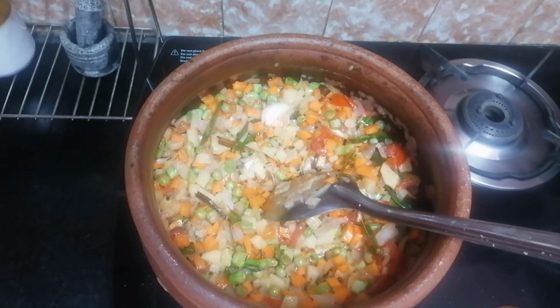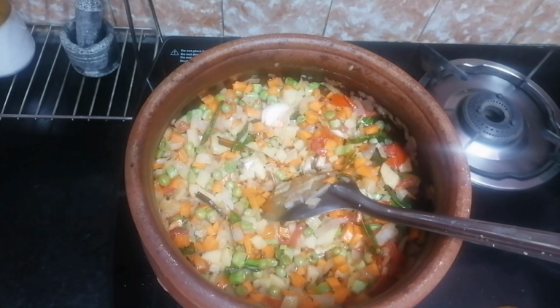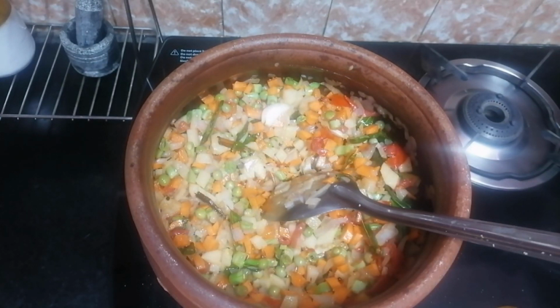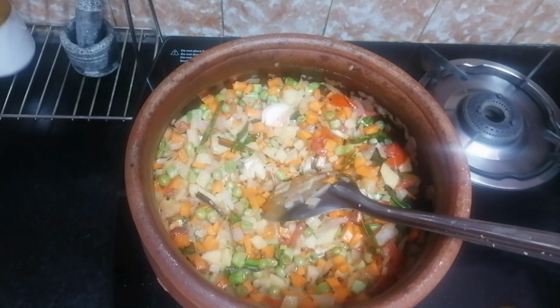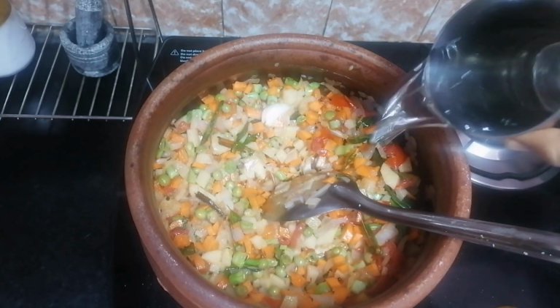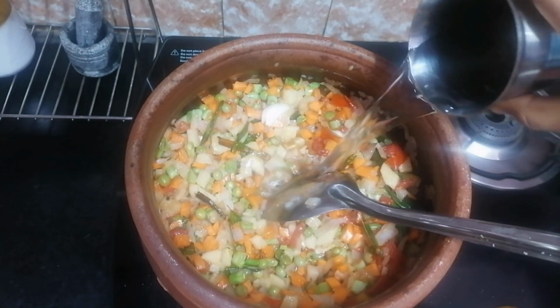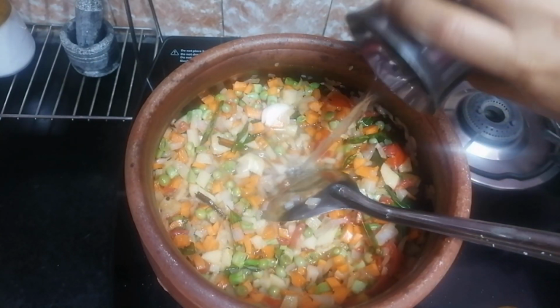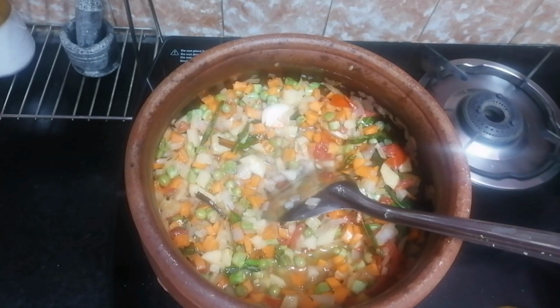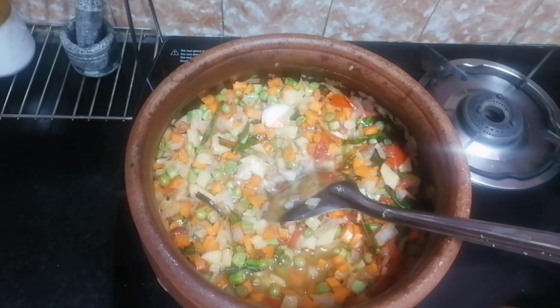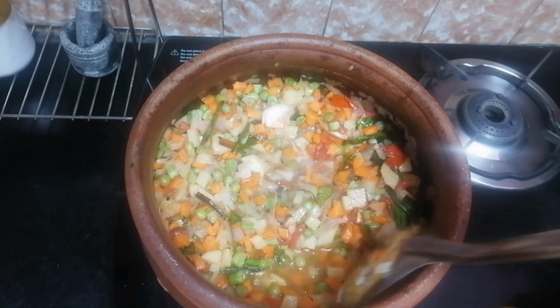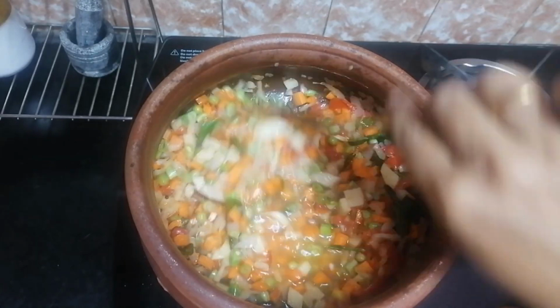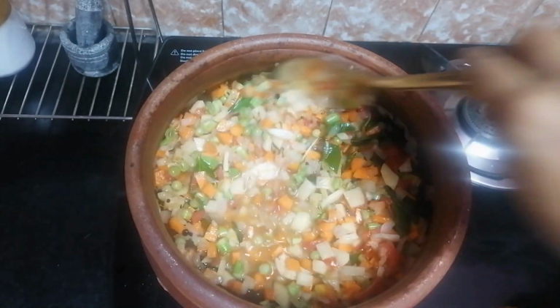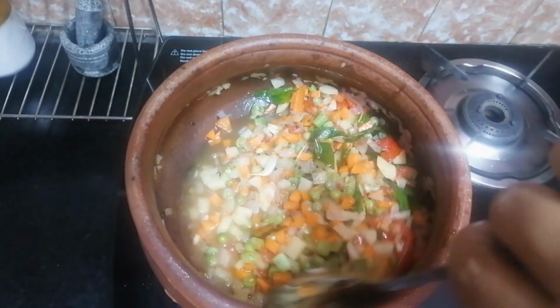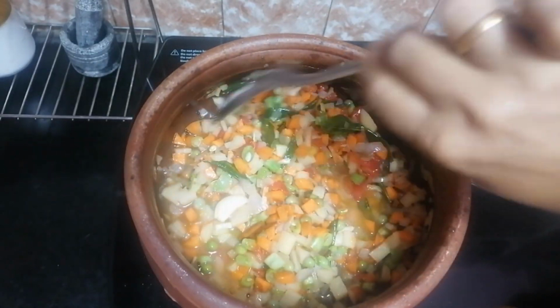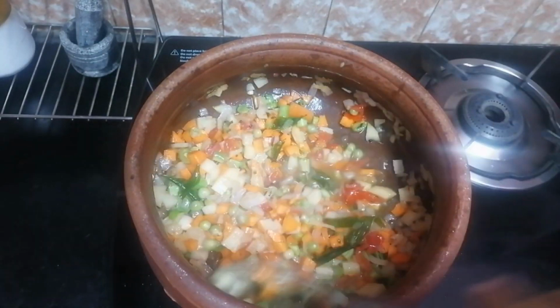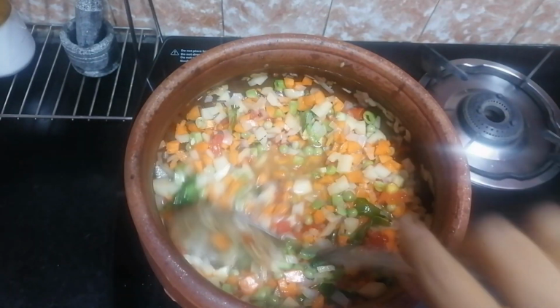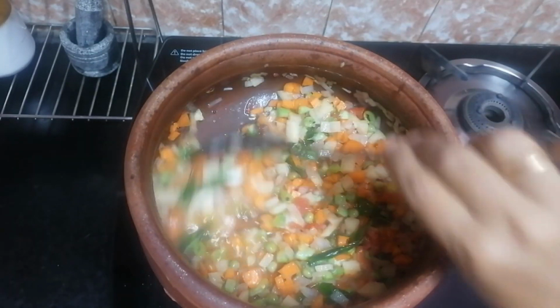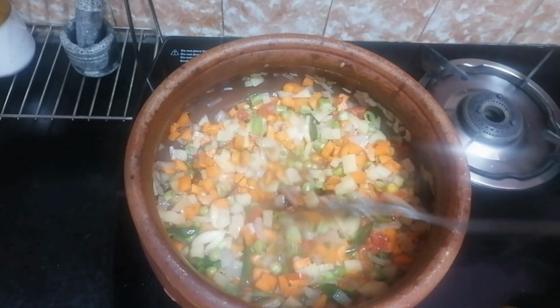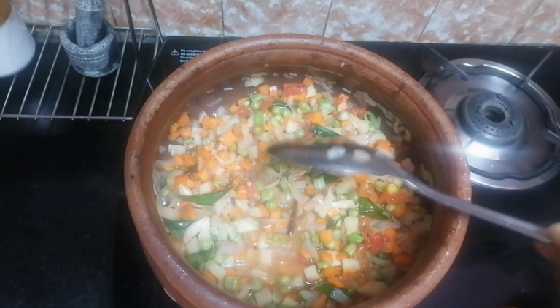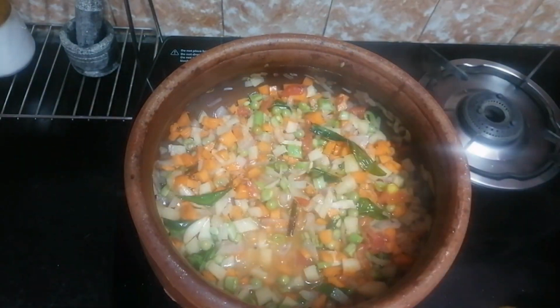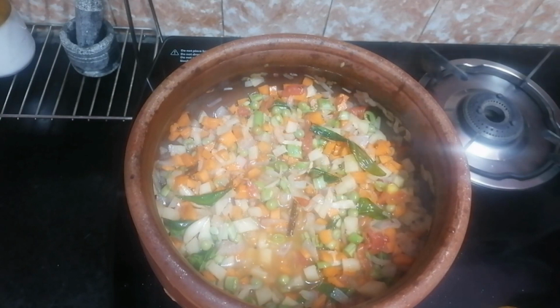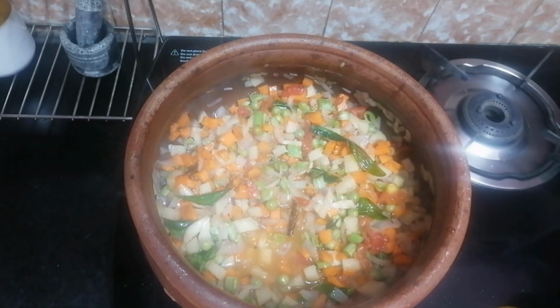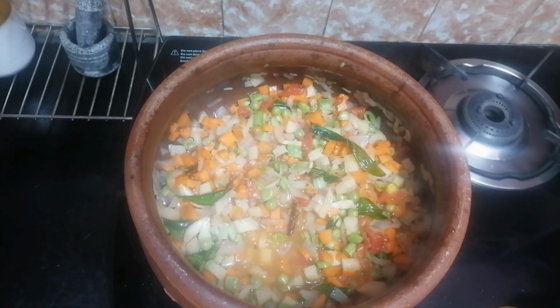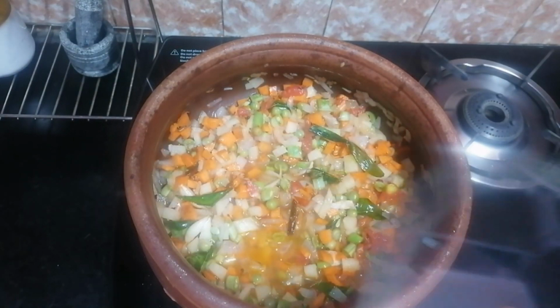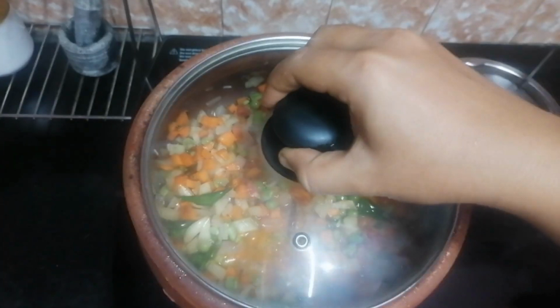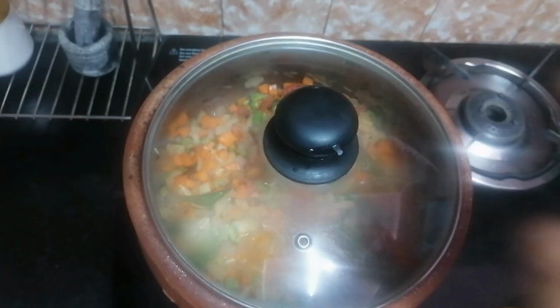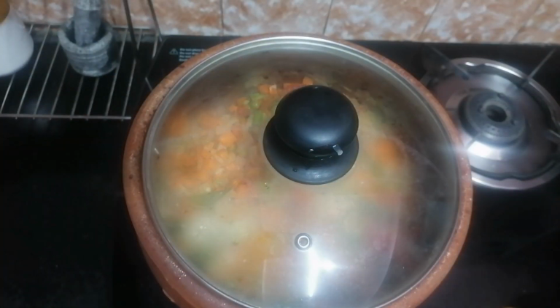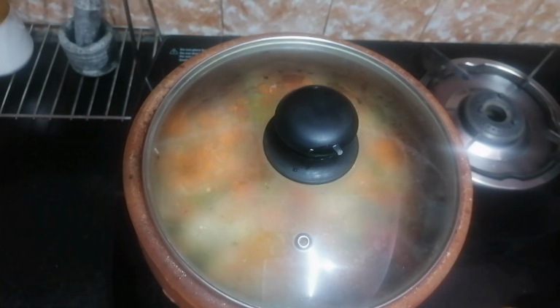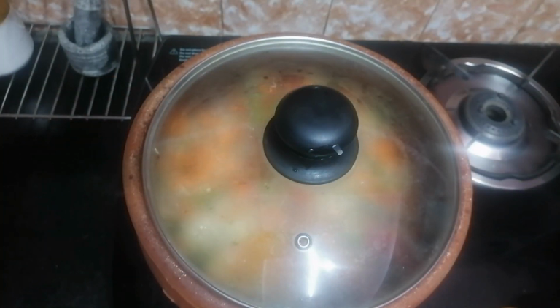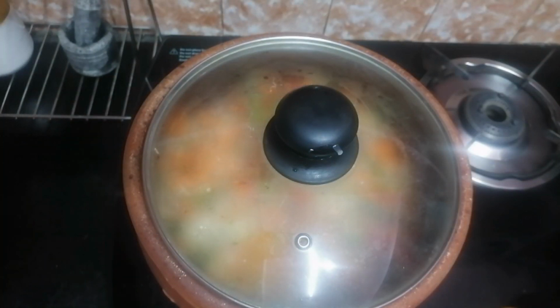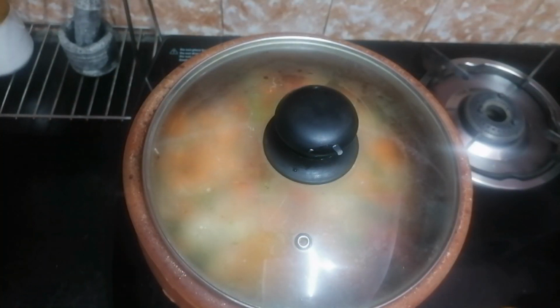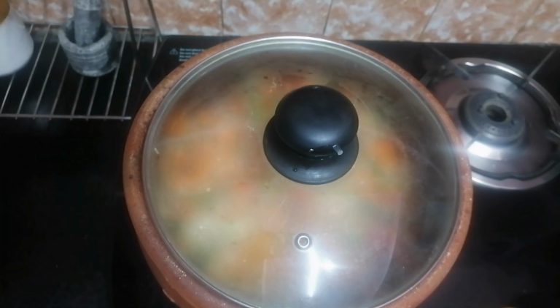Add the oil and mix it in. We cook it for 5 minutes.